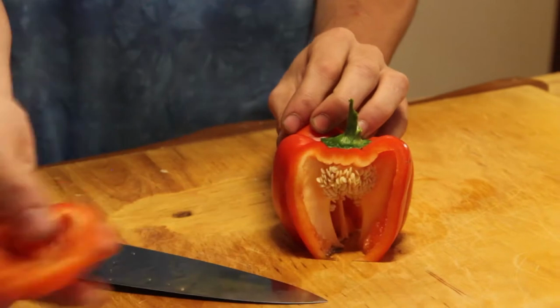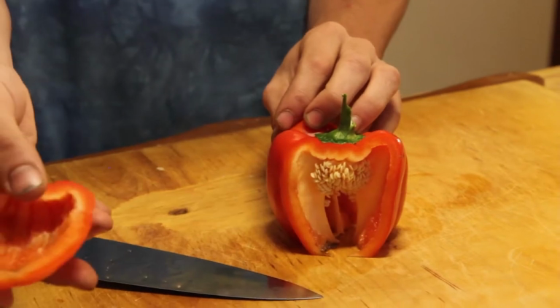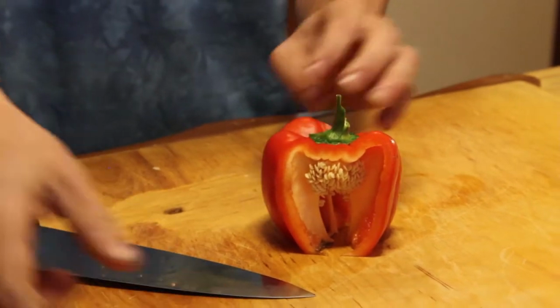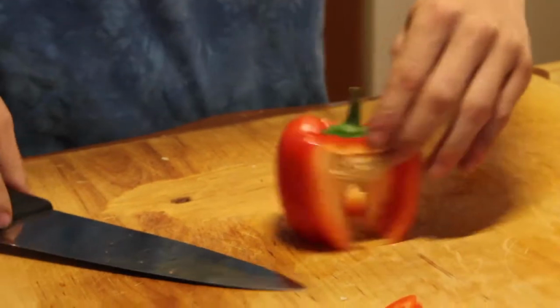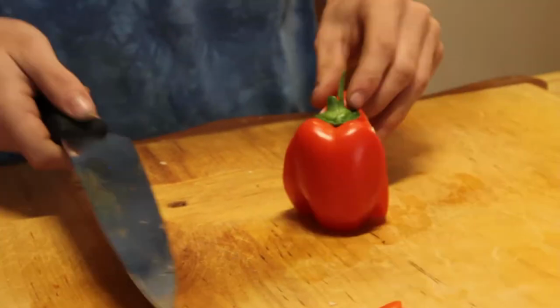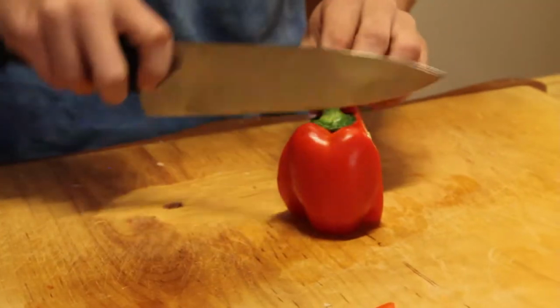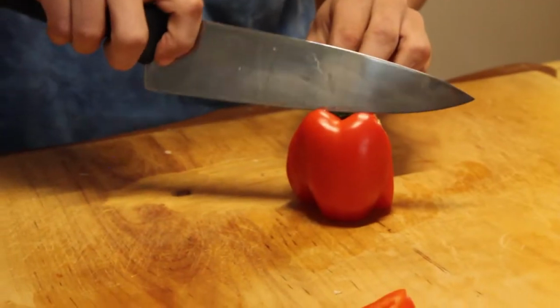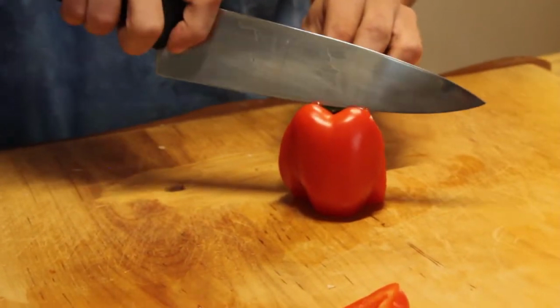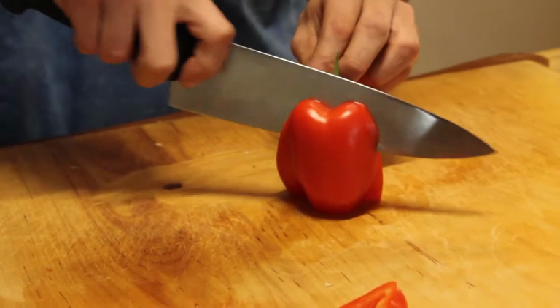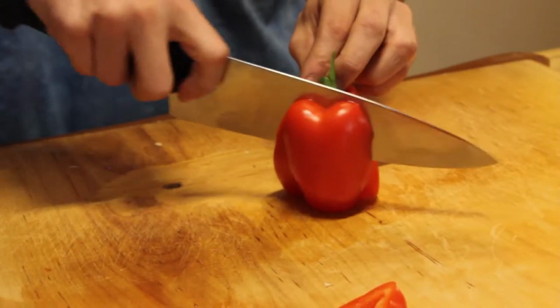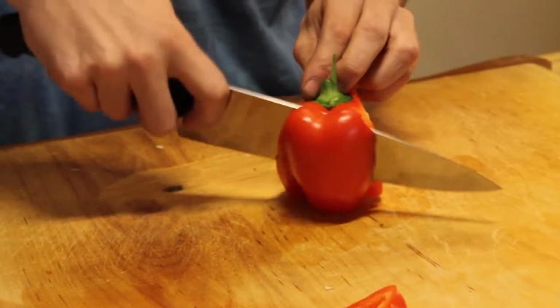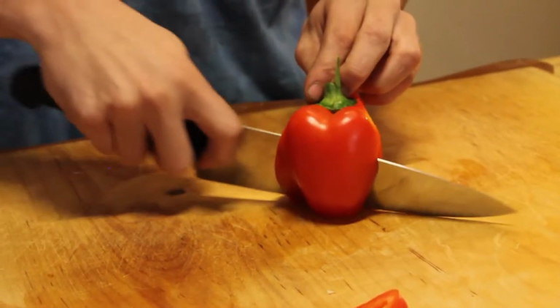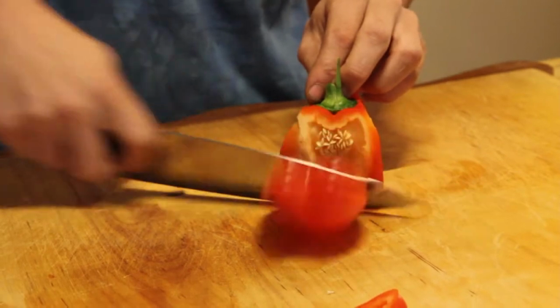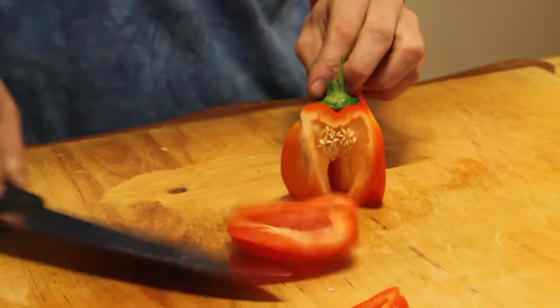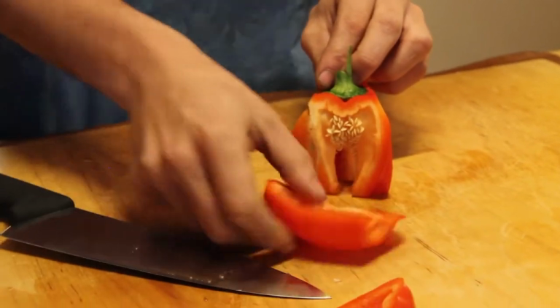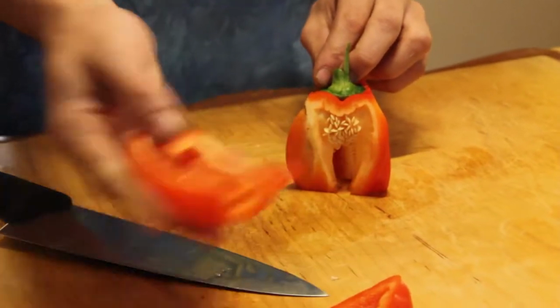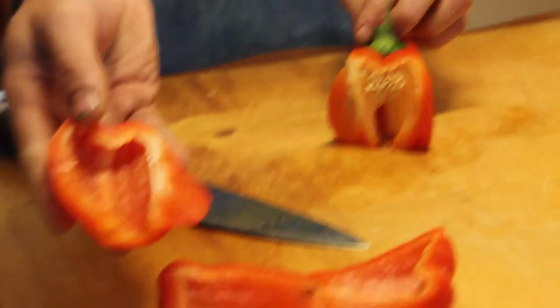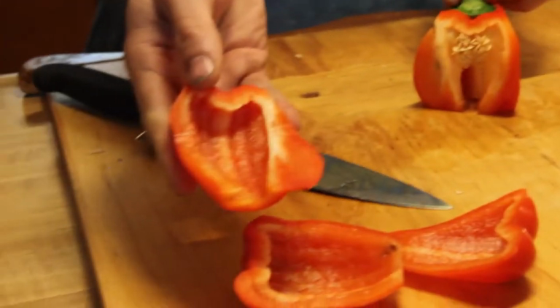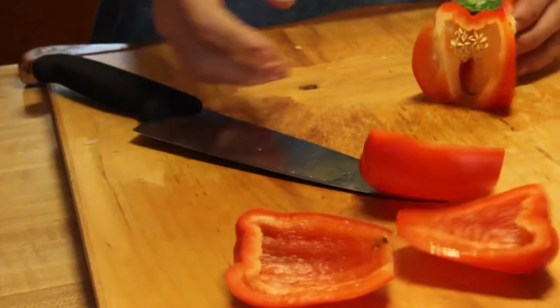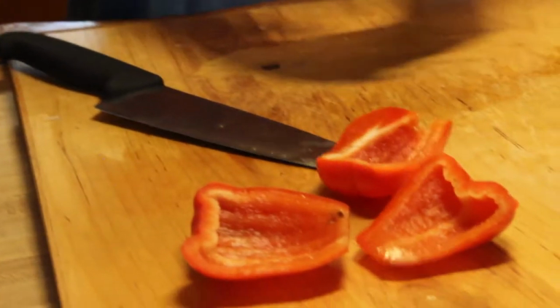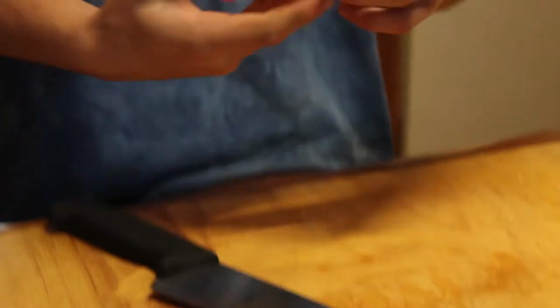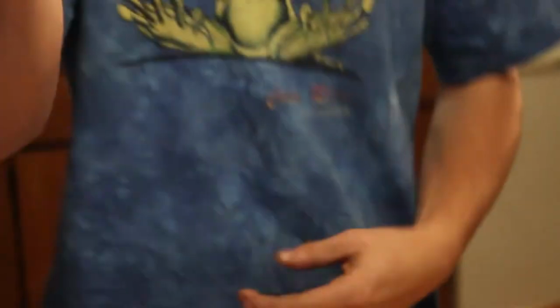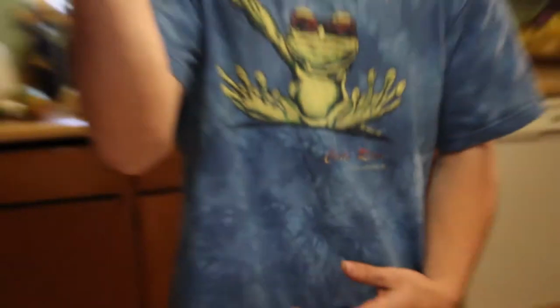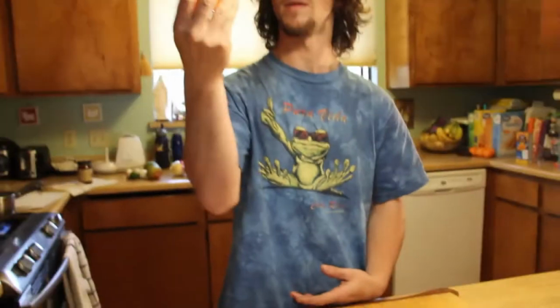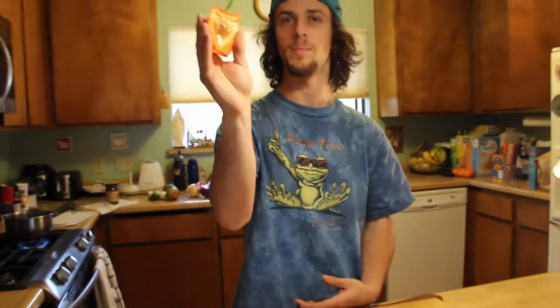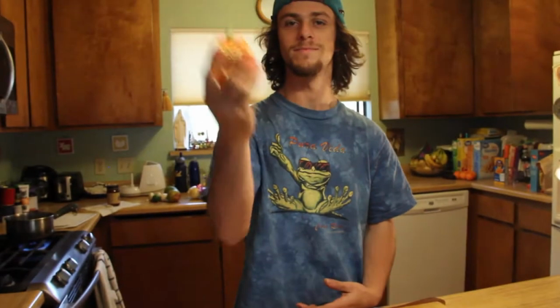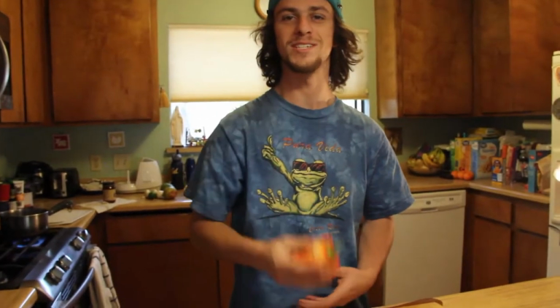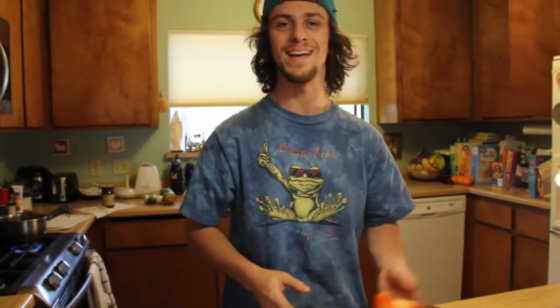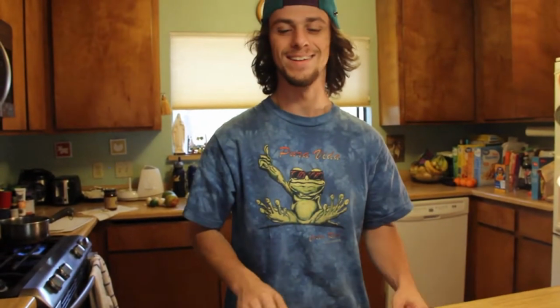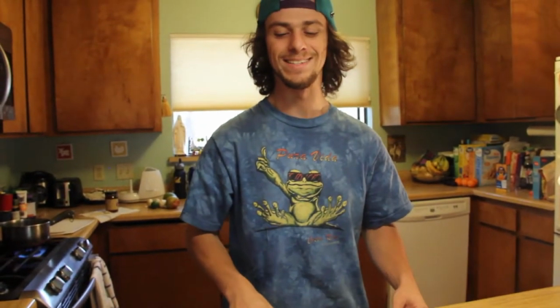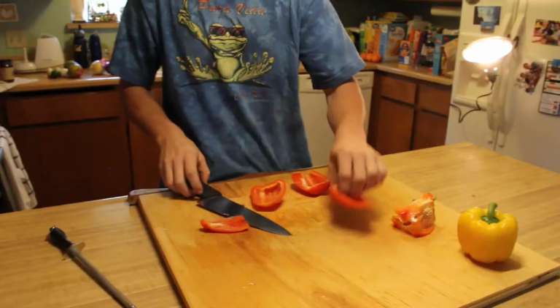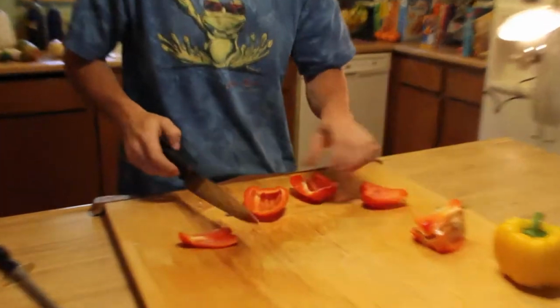Perfect little pepper, no little white bits. One more slice — perfect little pepper. Cored pepper, just like that, easy.